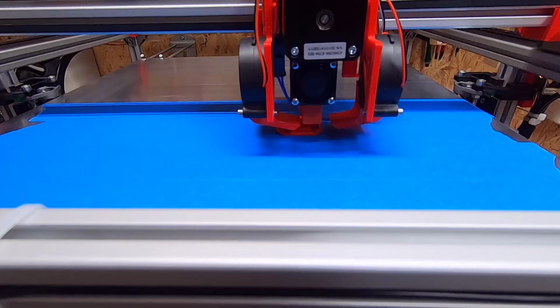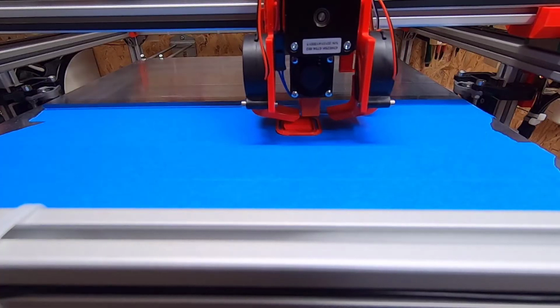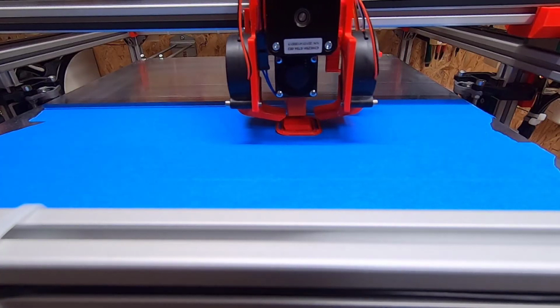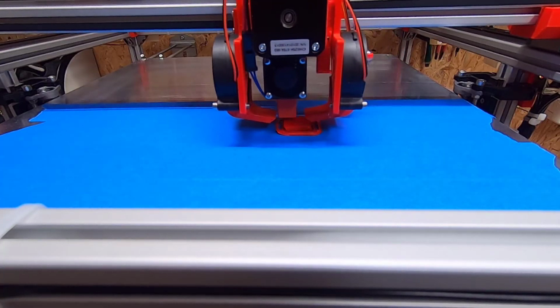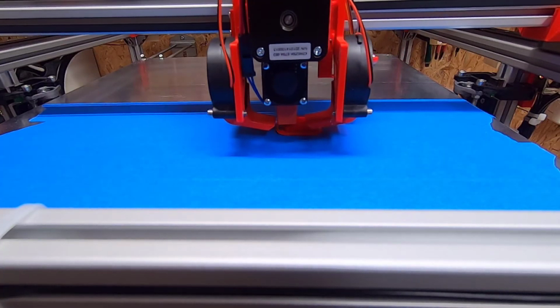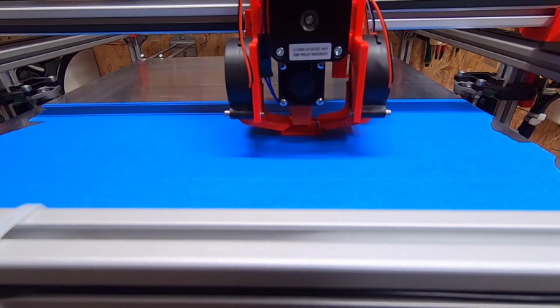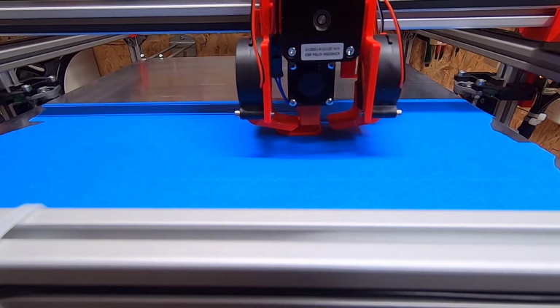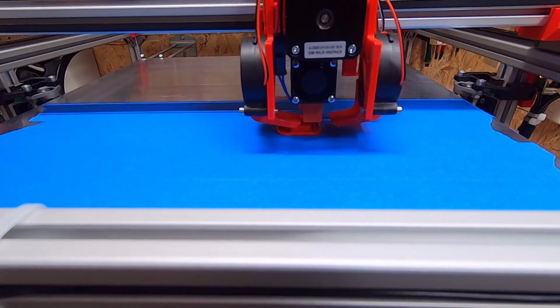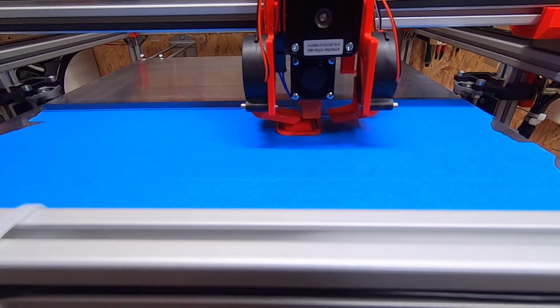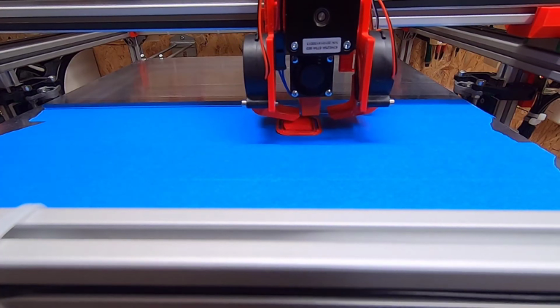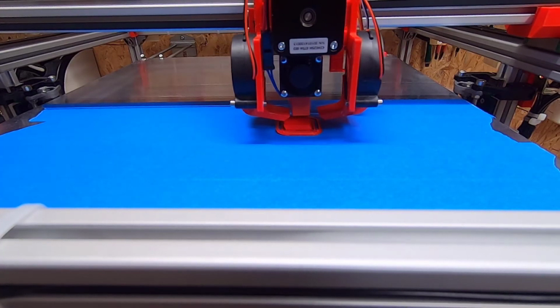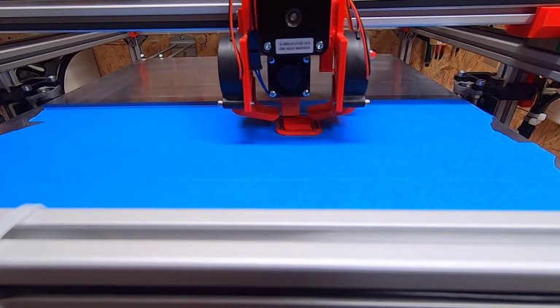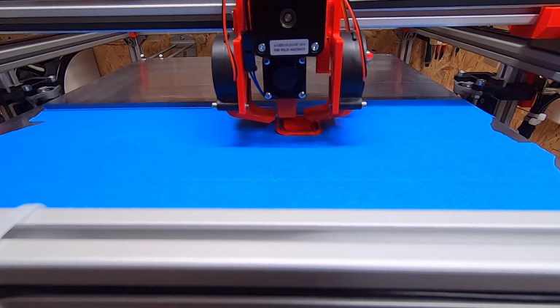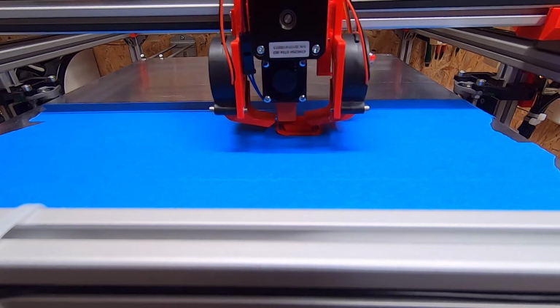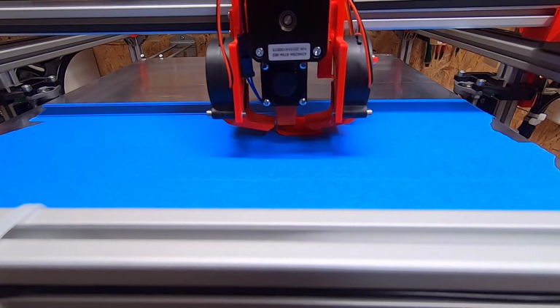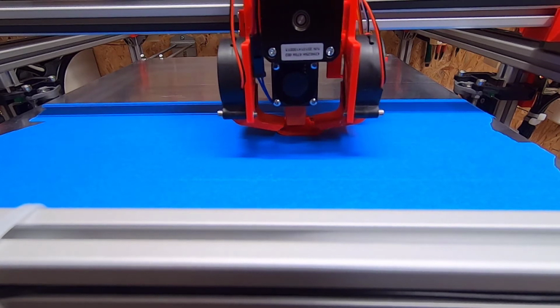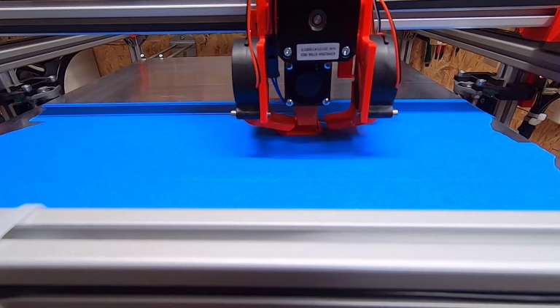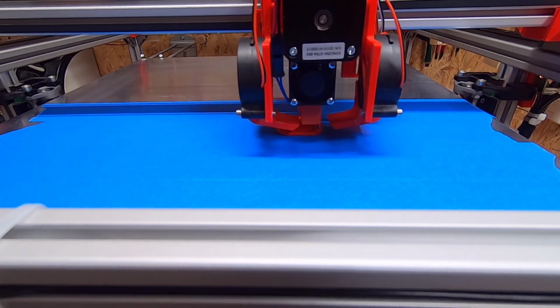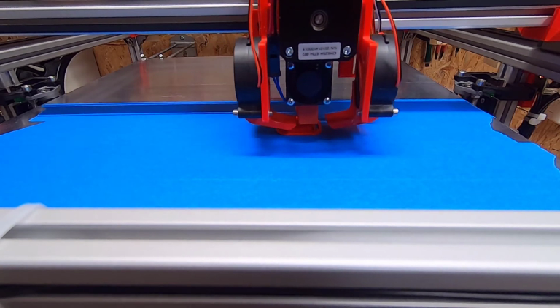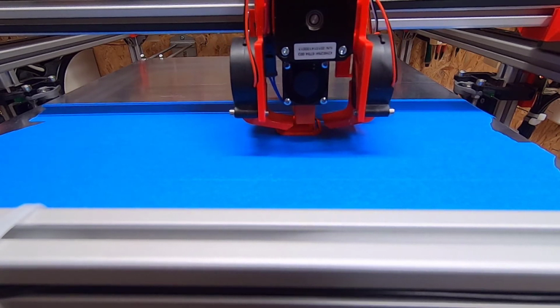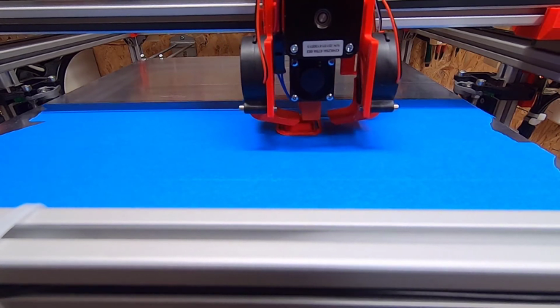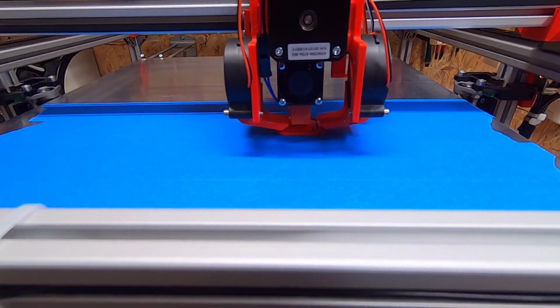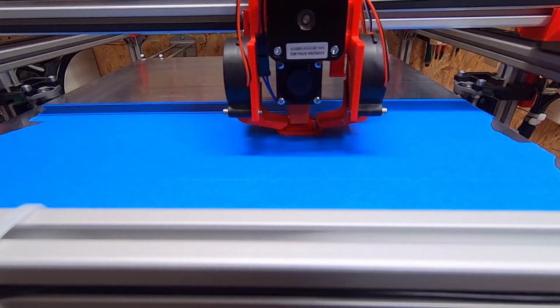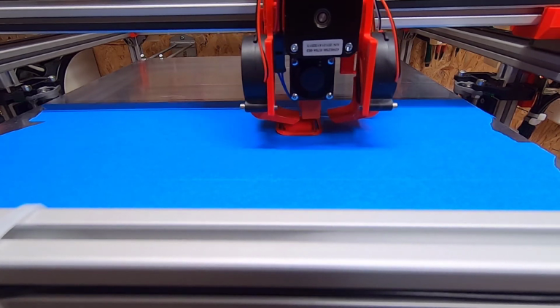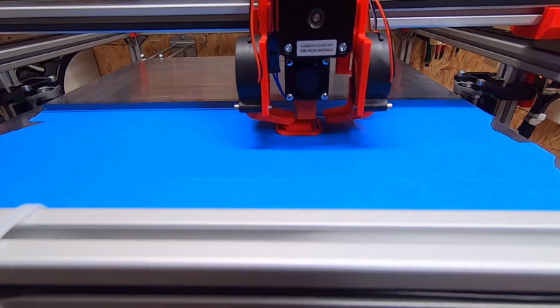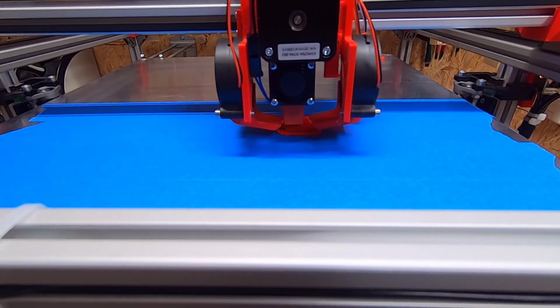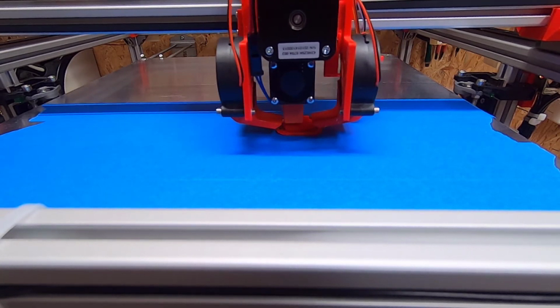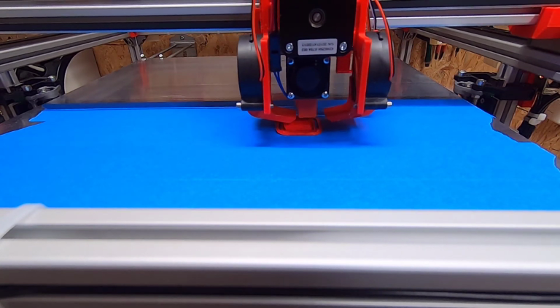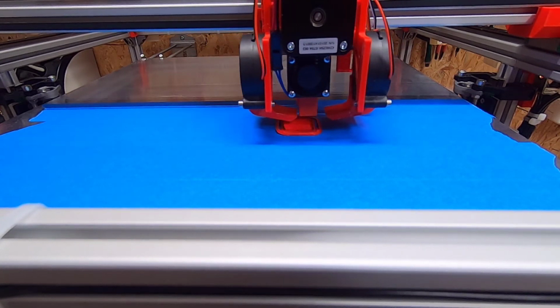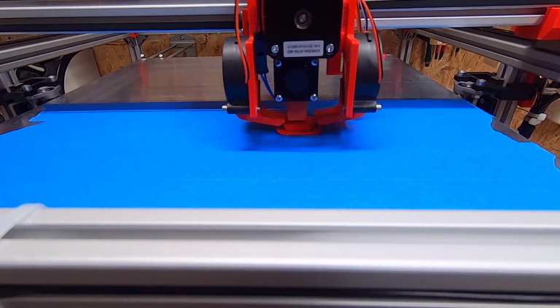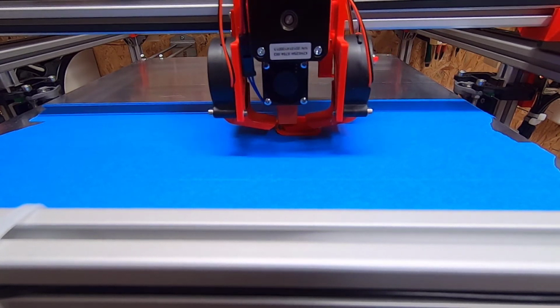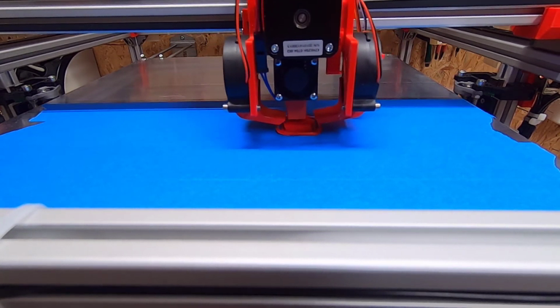Now that the printer is finished it is time for testing and optimizing the printer. I will do that in another video. Thank you for watching. See you for another video. Bye.